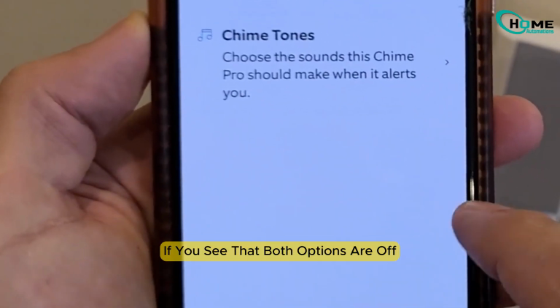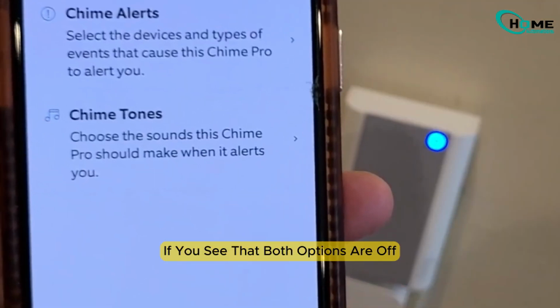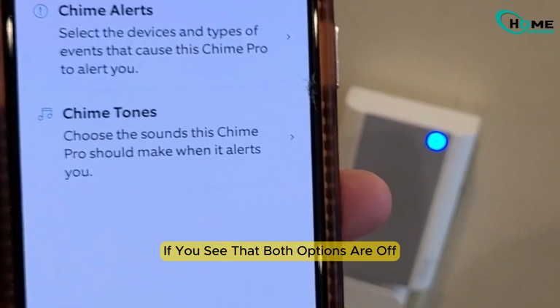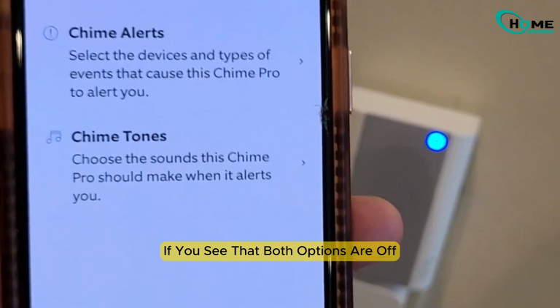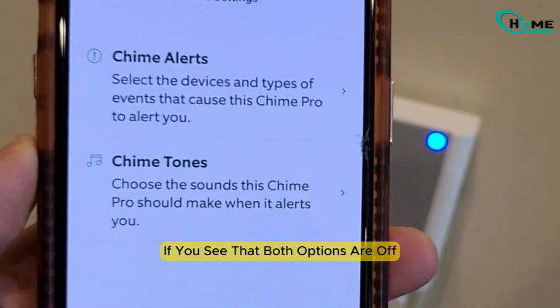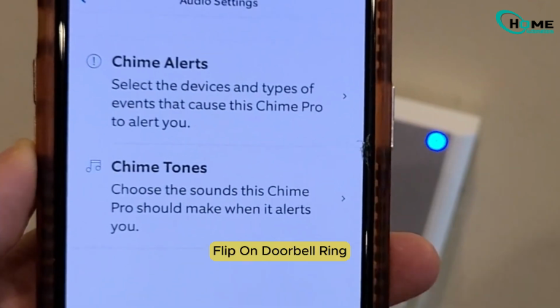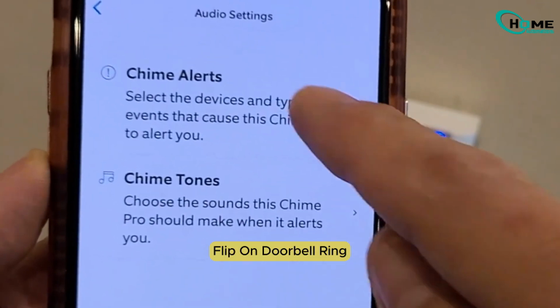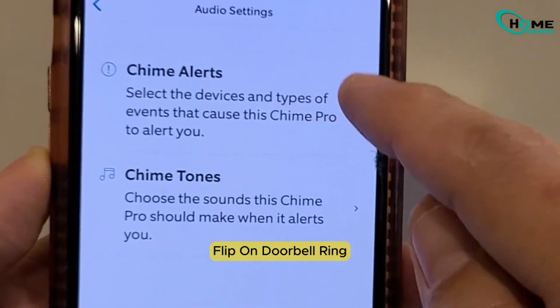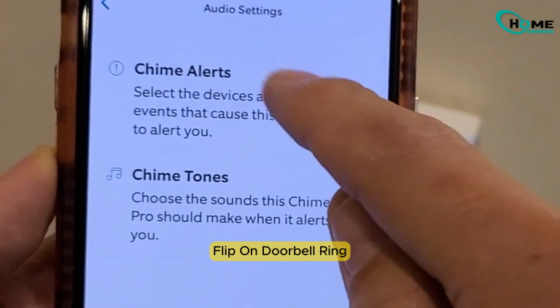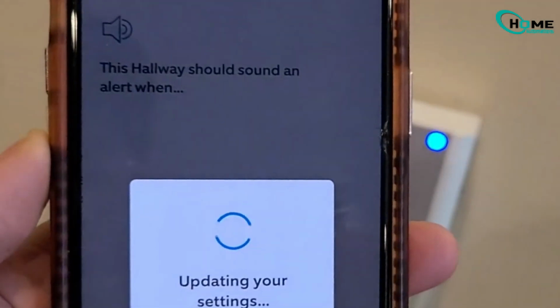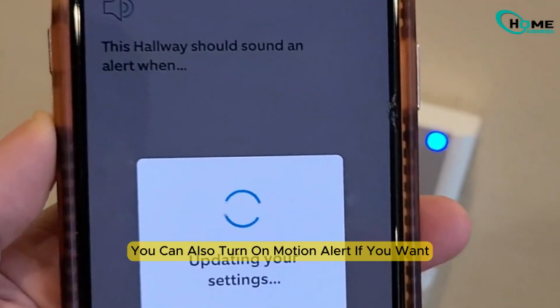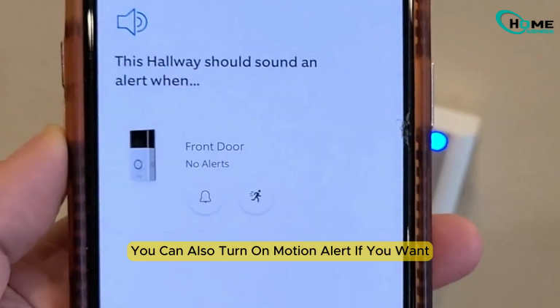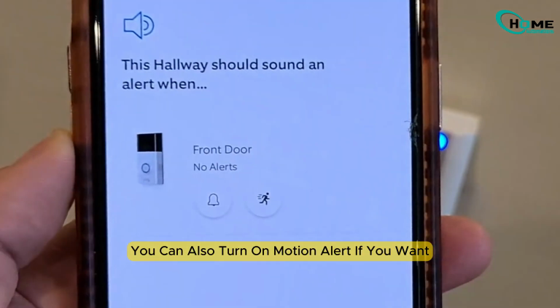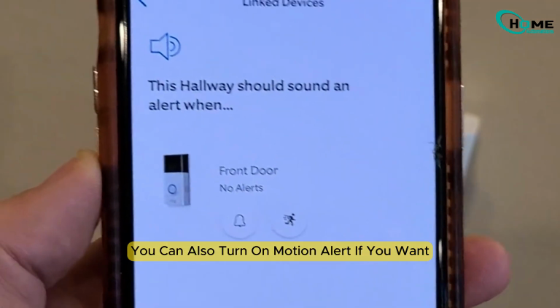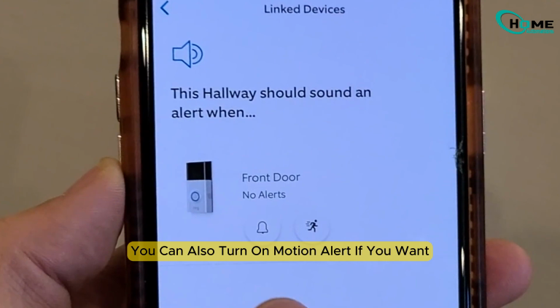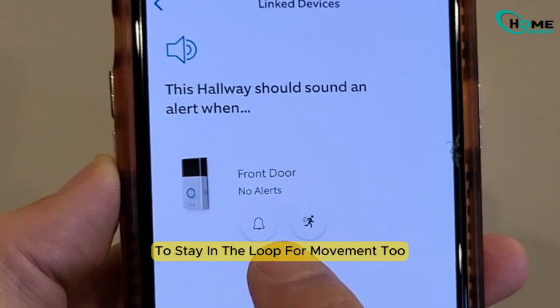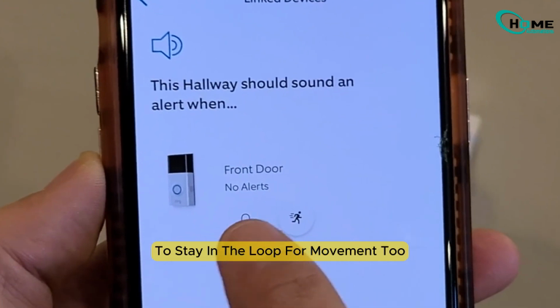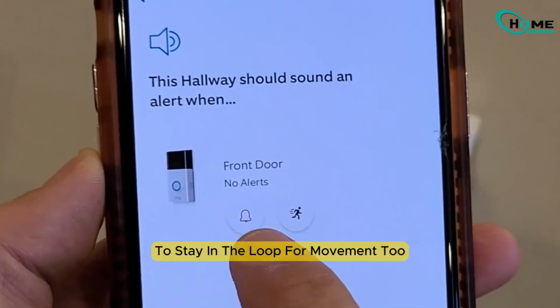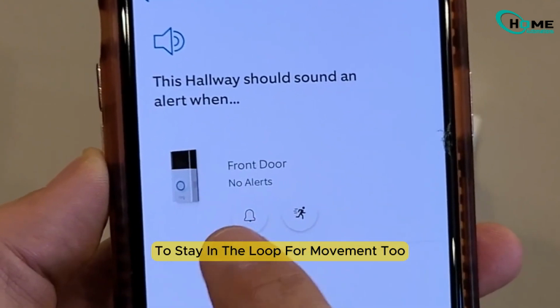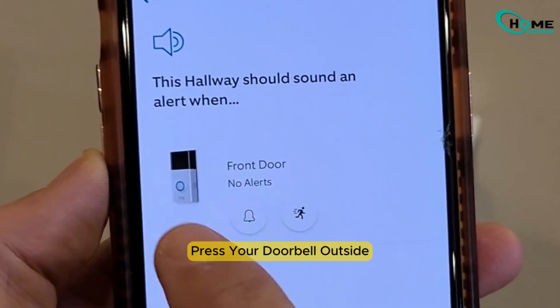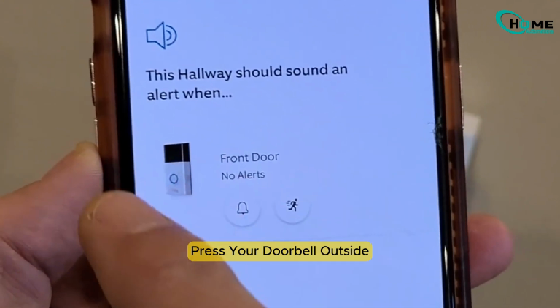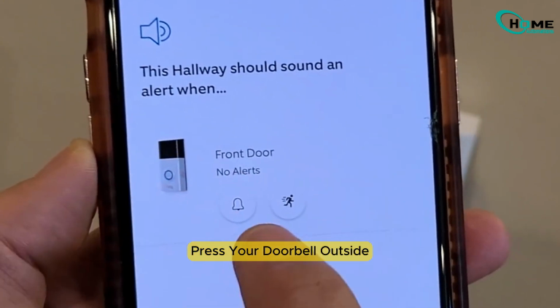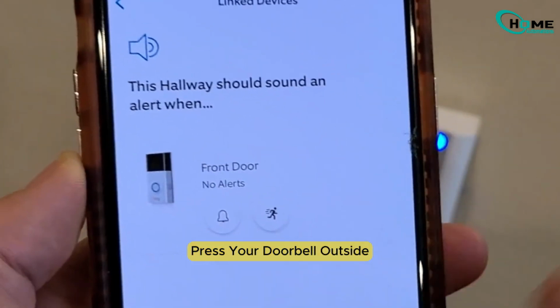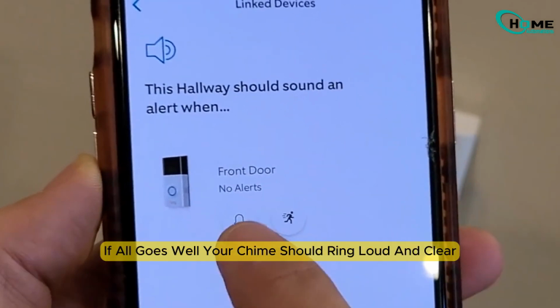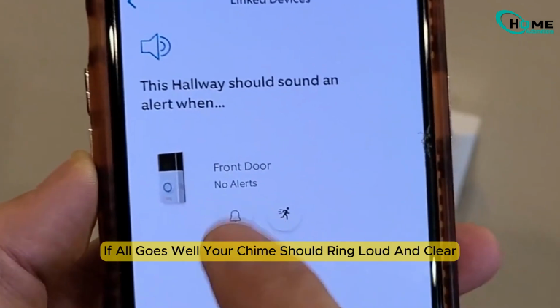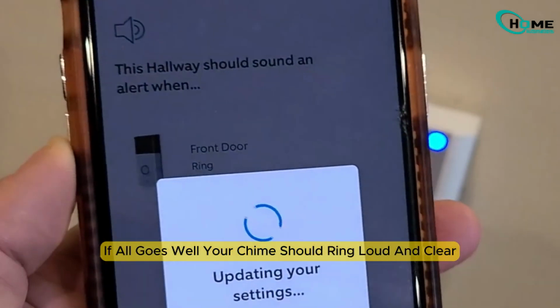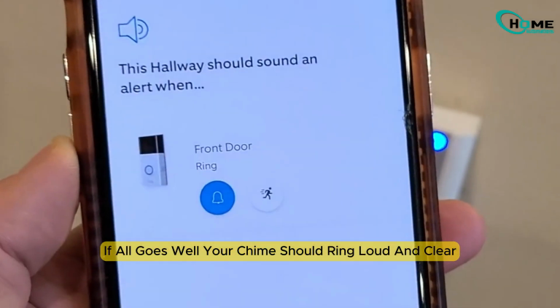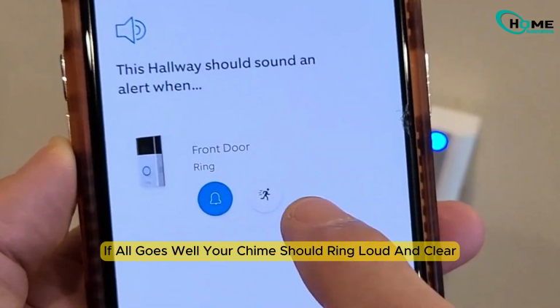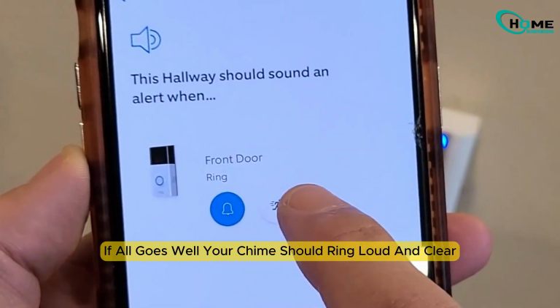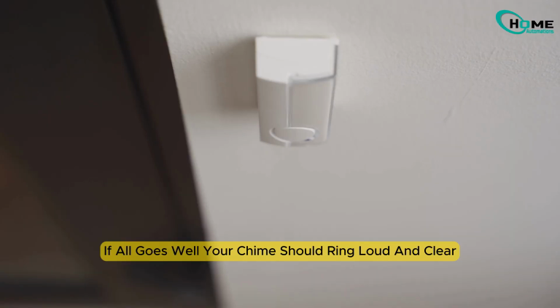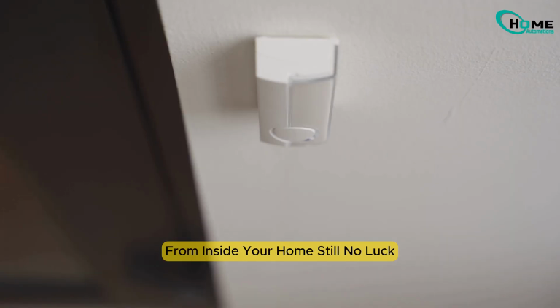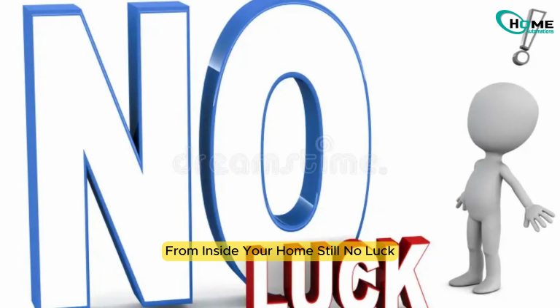If you see that both options are off, flip on Doorbell Ring. You can also turn on Motion Alert if you want to stay in the loop for movement too. Press your doorbell outside — if all goes well, your chime should ring loud and clear from inside your home.